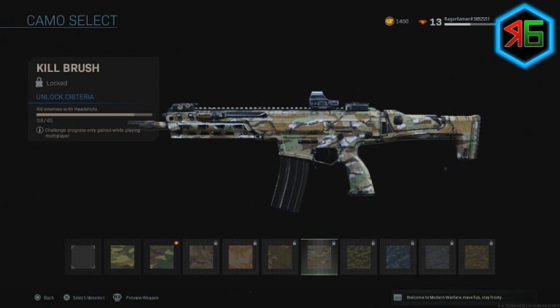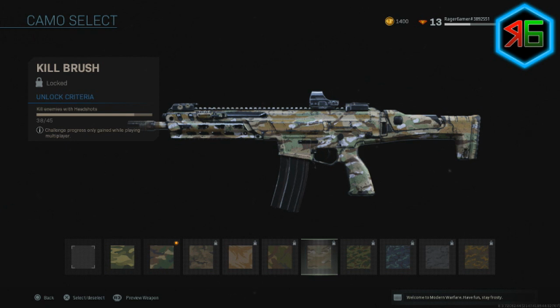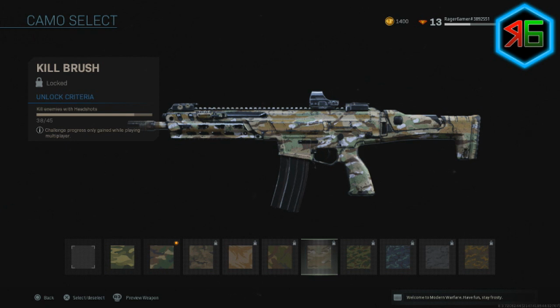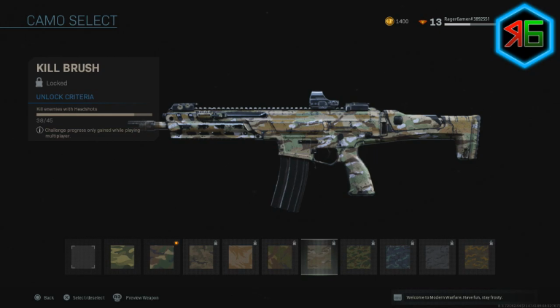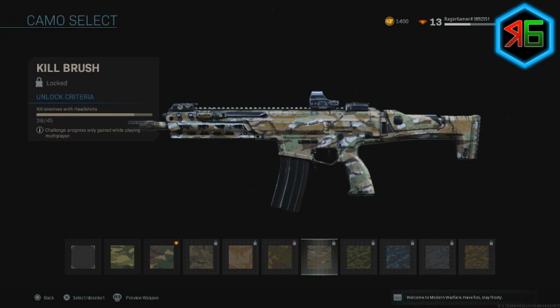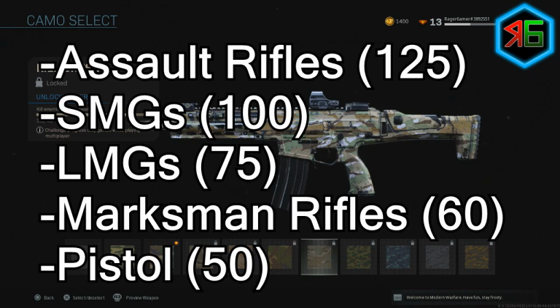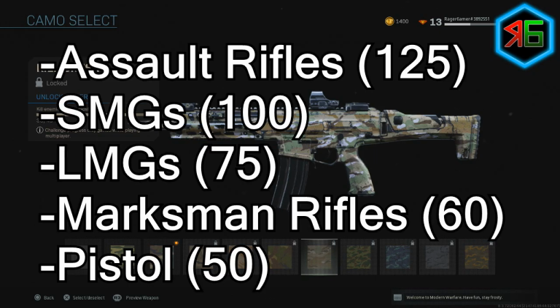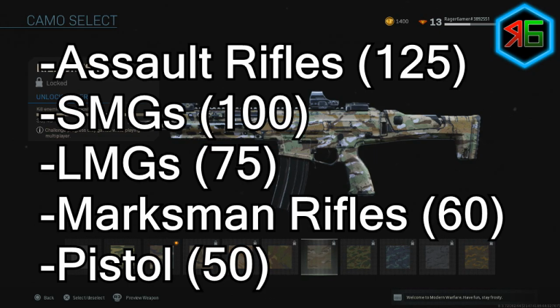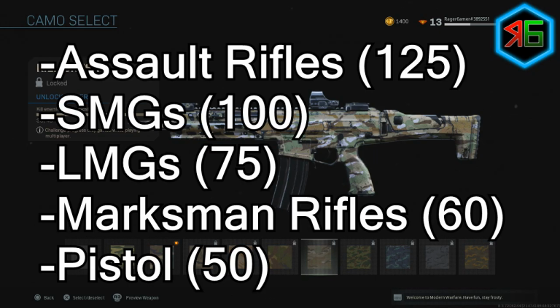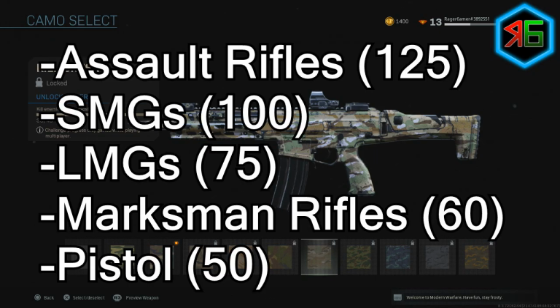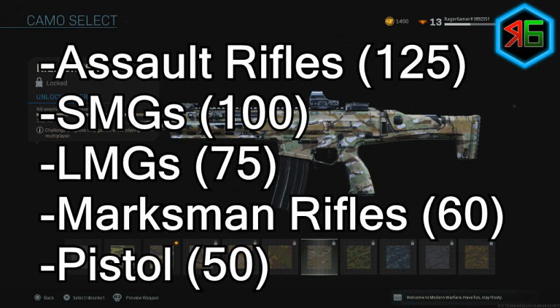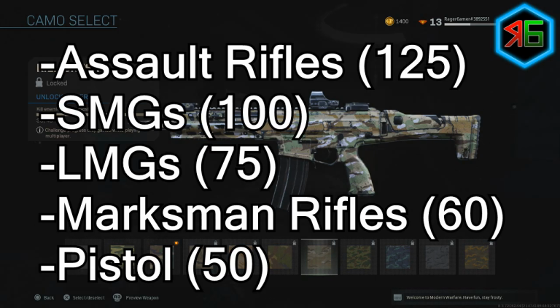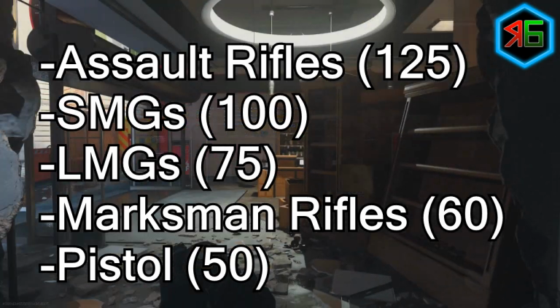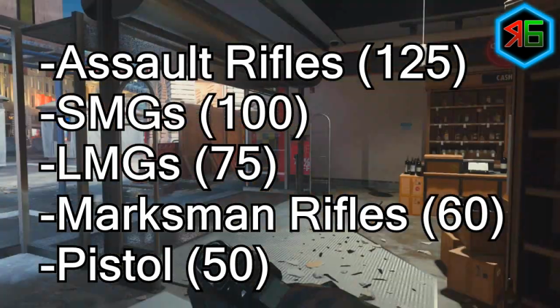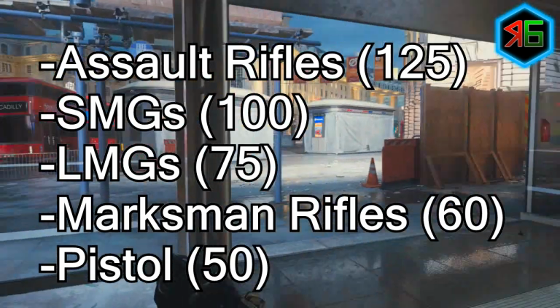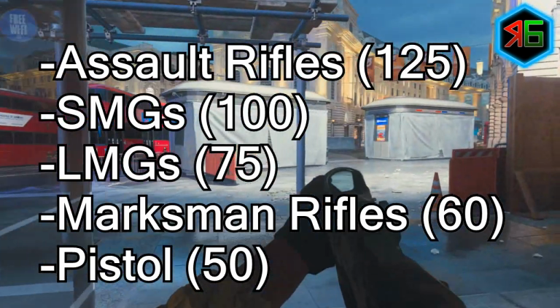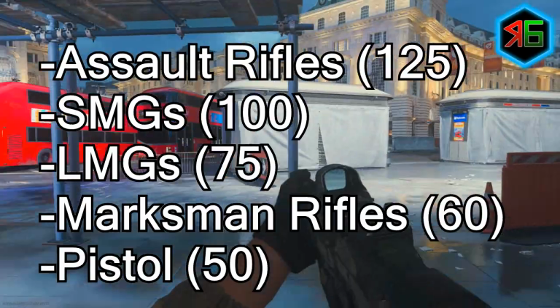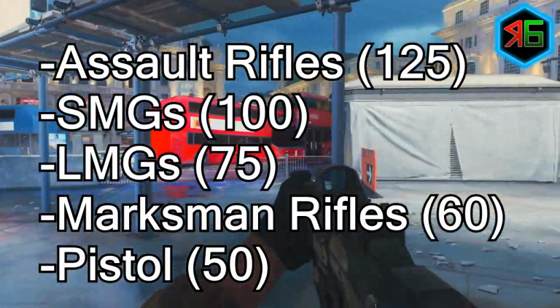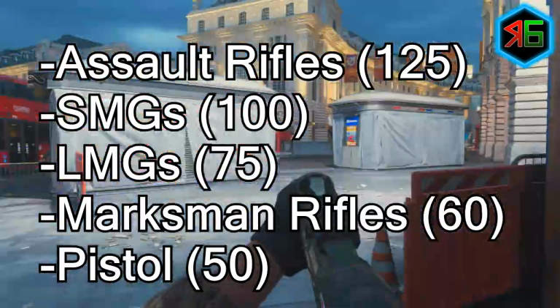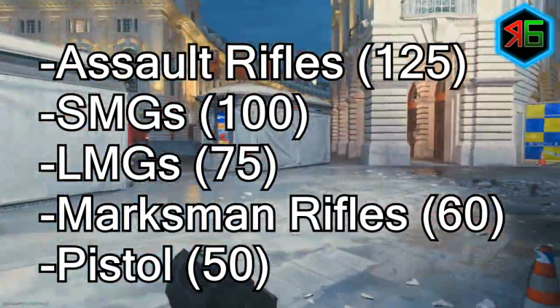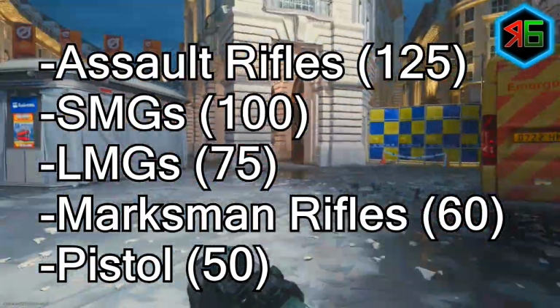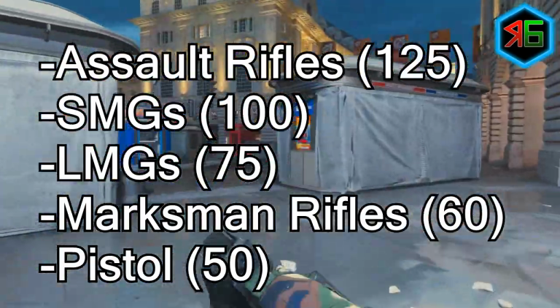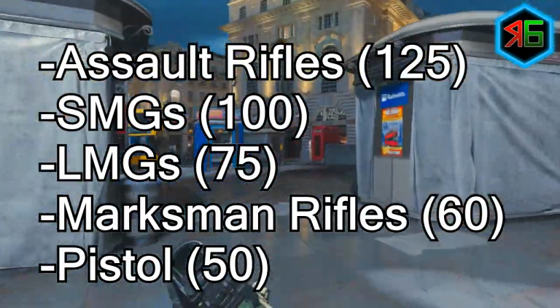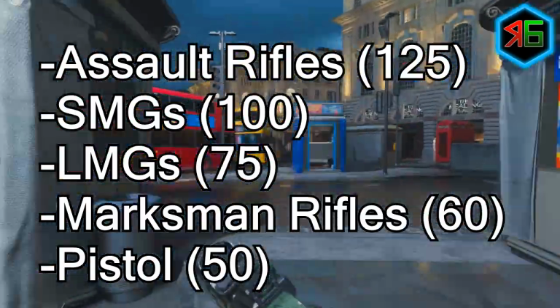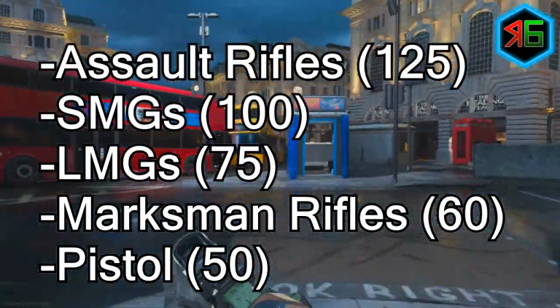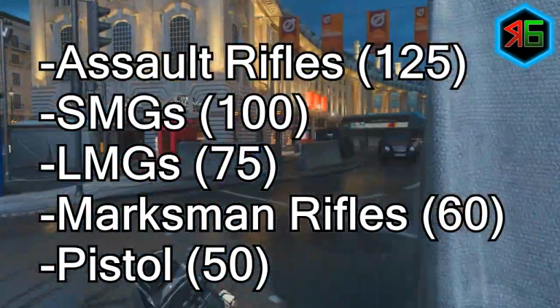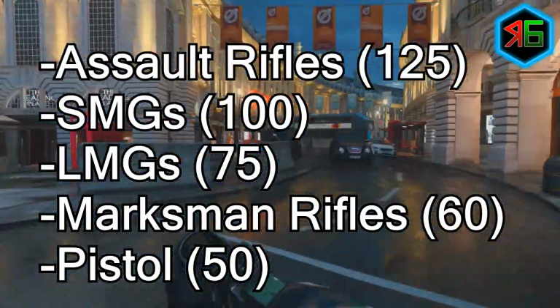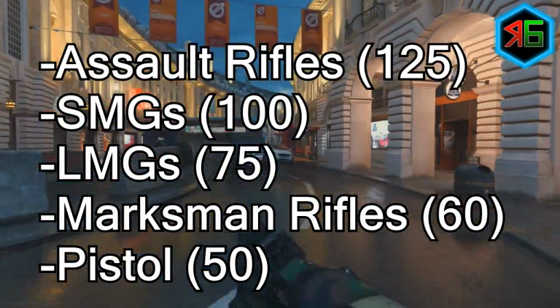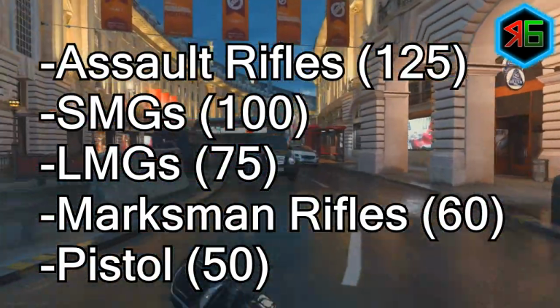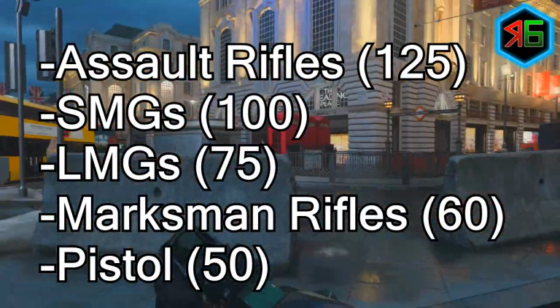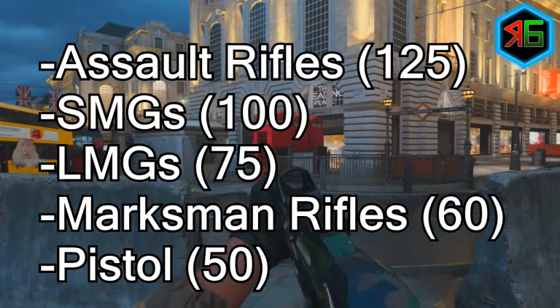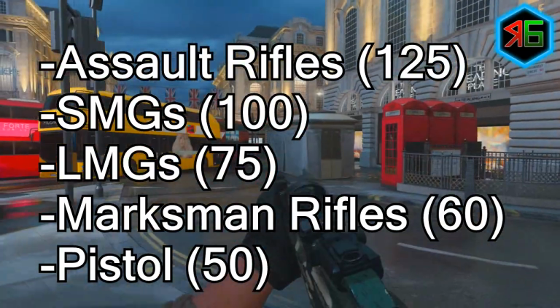For assault rifles you'll need 125 headshots, SMGs you'll need 100 headshots, LMGs you'll need 75 headshots, marksman rifles you'll need 60 headshots, and pistols you'll need 50 headshots.